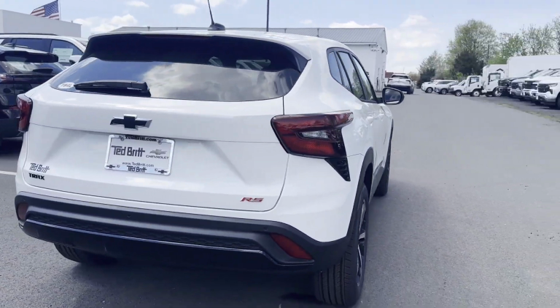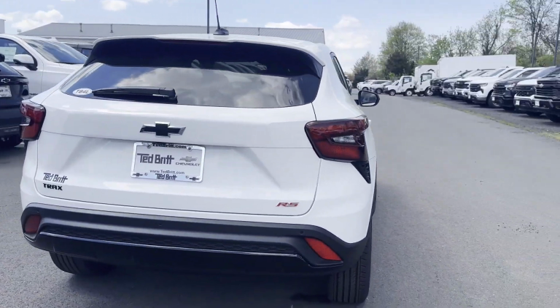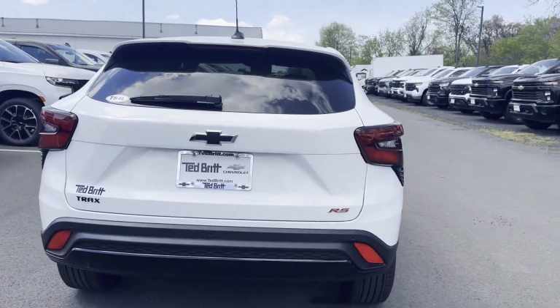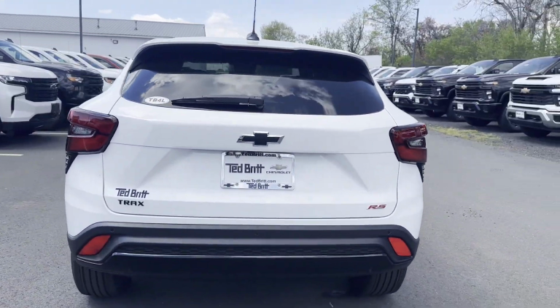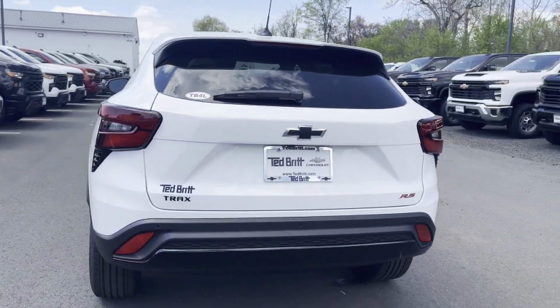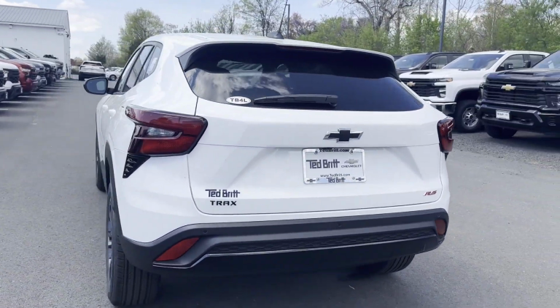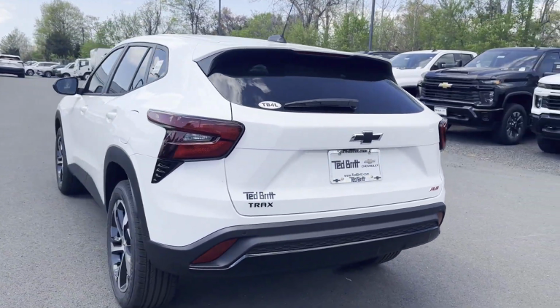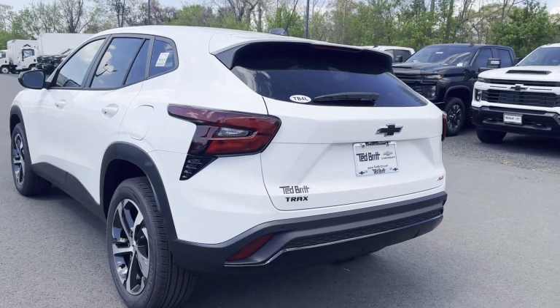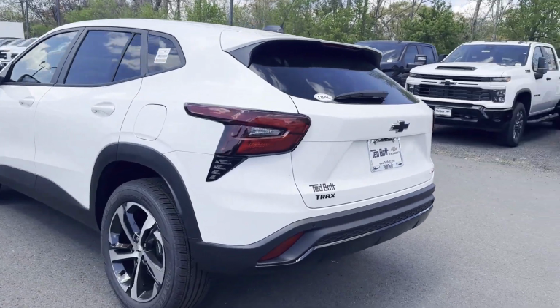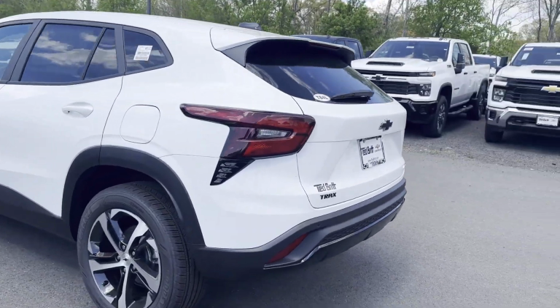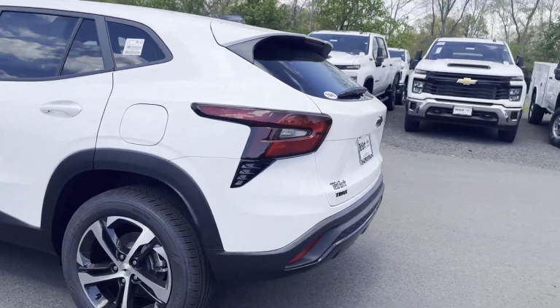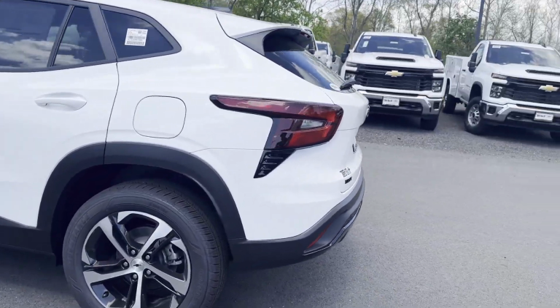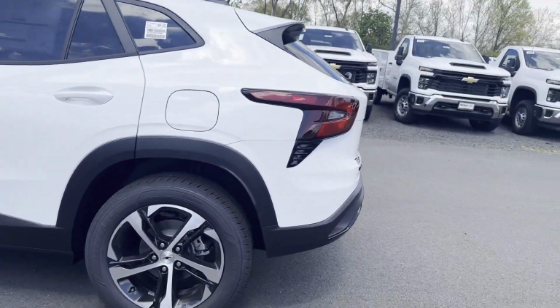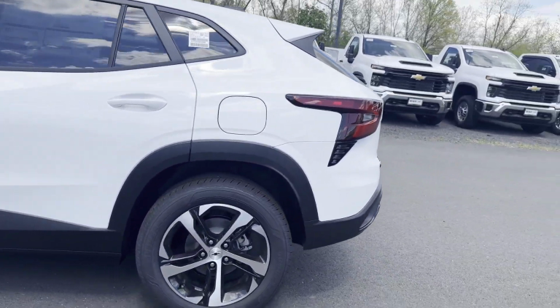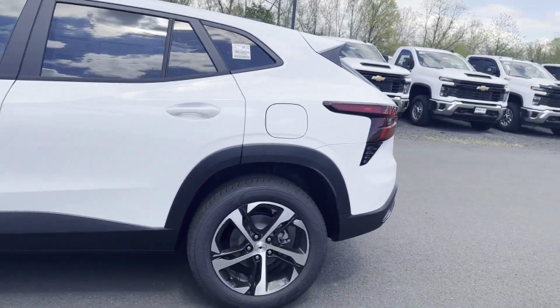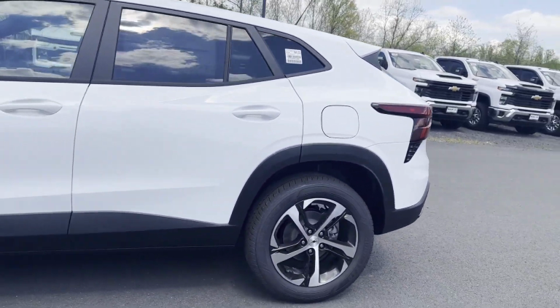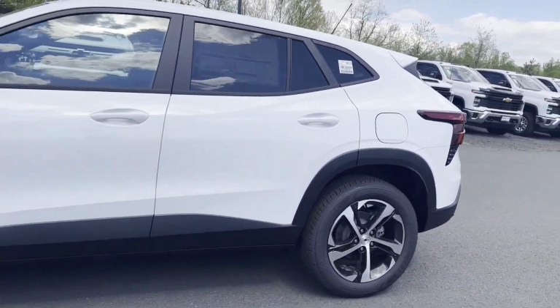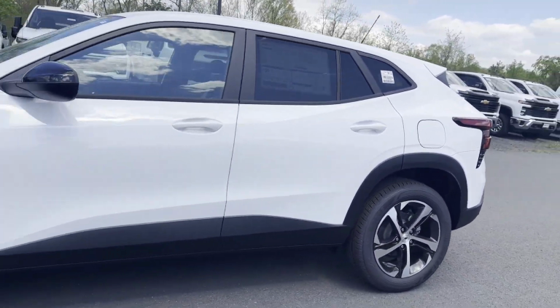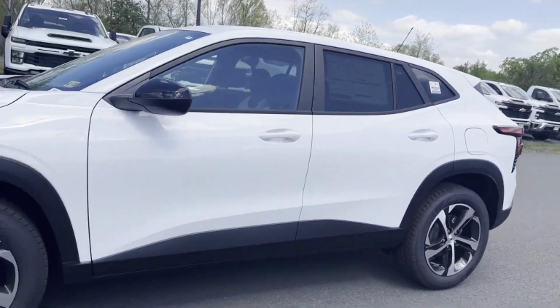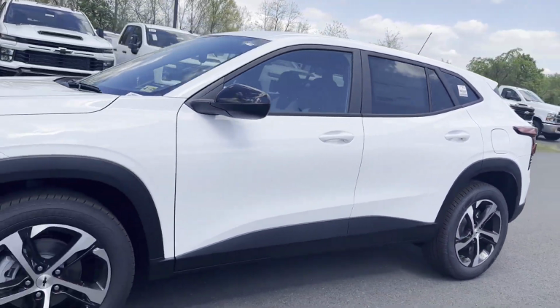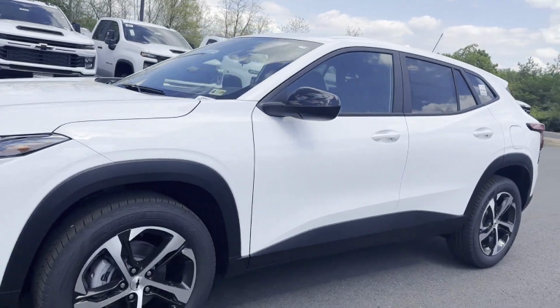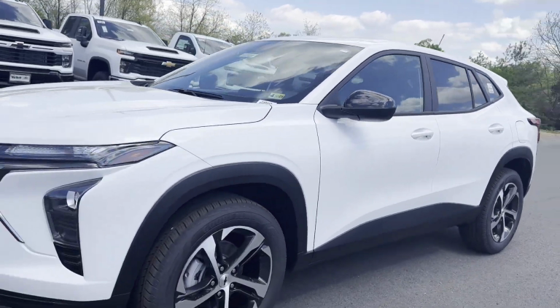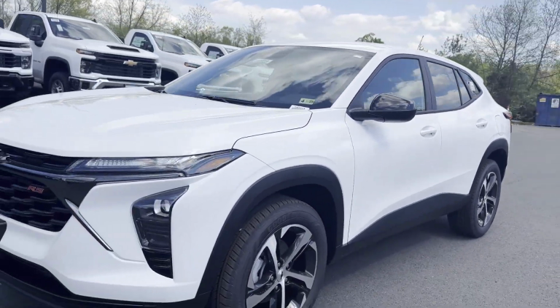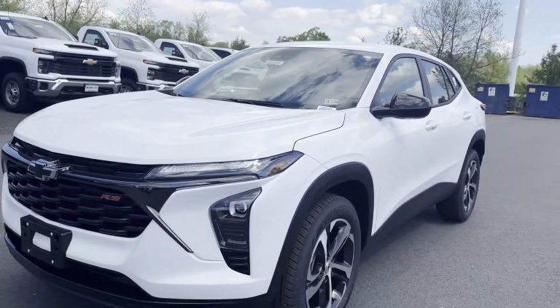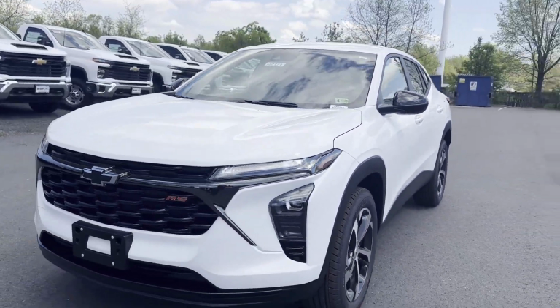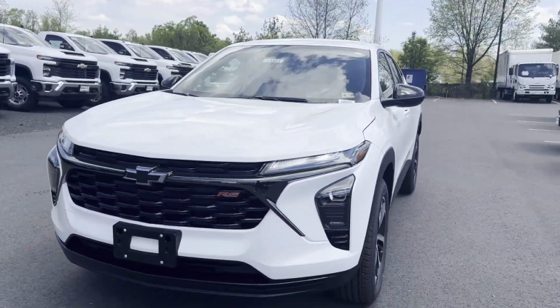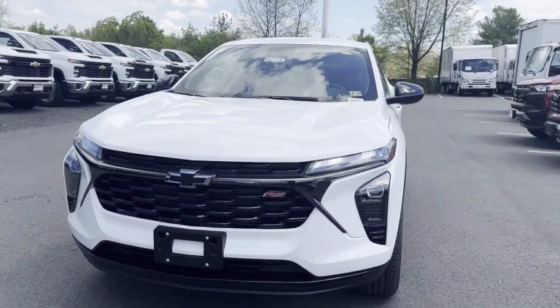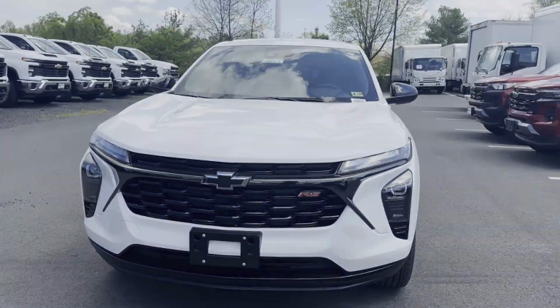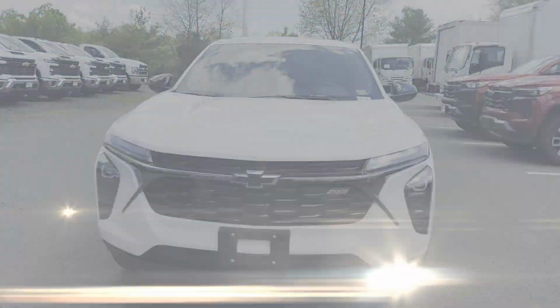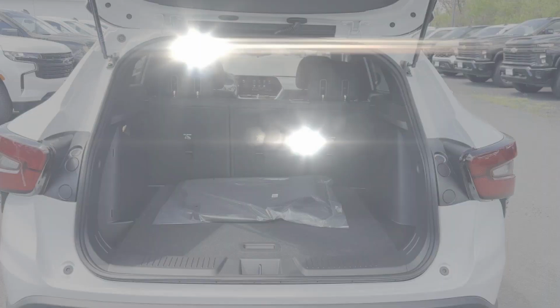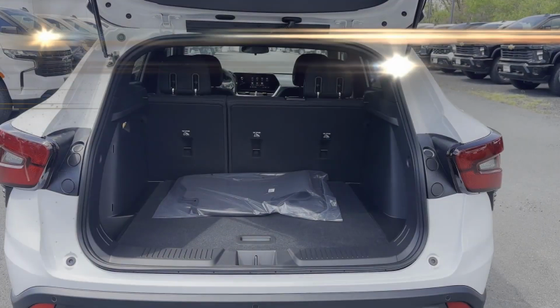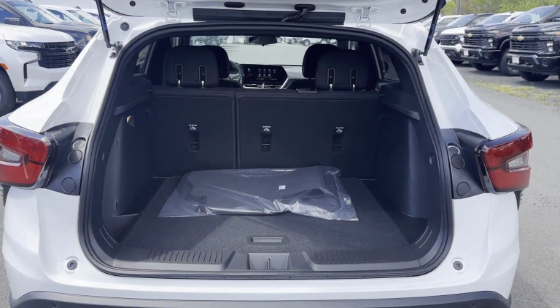lane departure warning, Wi-Fi hotspot, turbocharged engine, heated side view mirrors, backup camera, tinted windows, pass-through rear seat, Bluetooth, and rear spoiler.